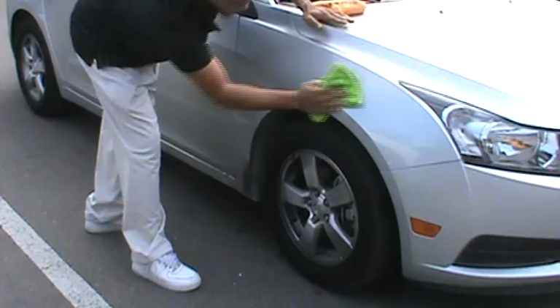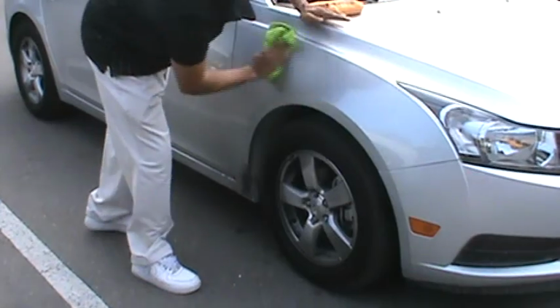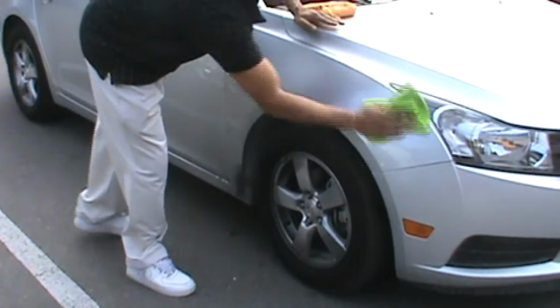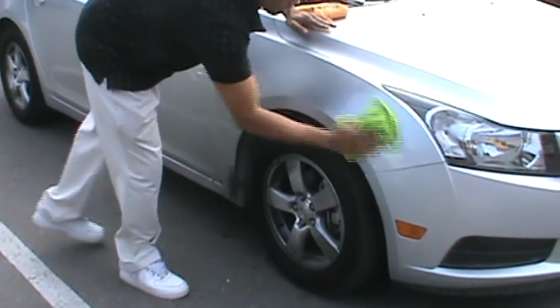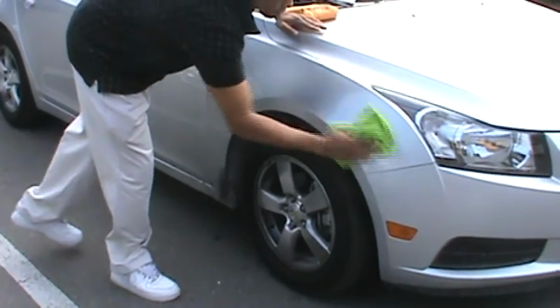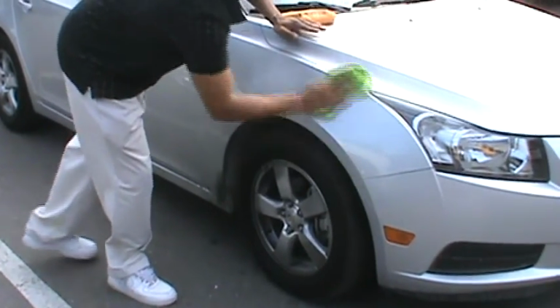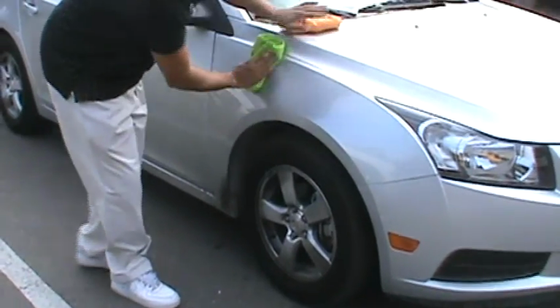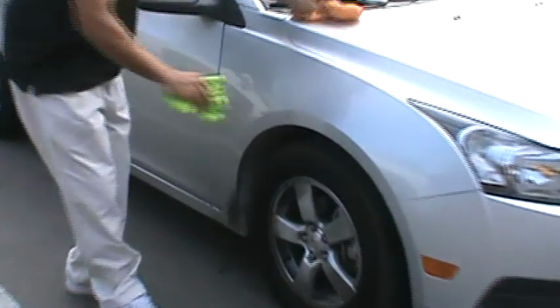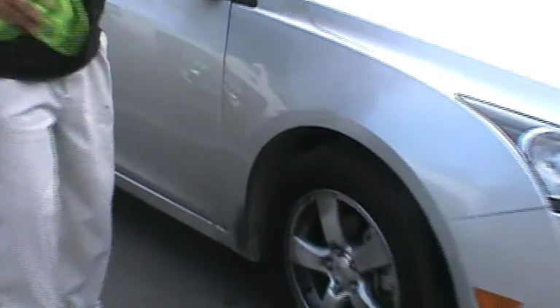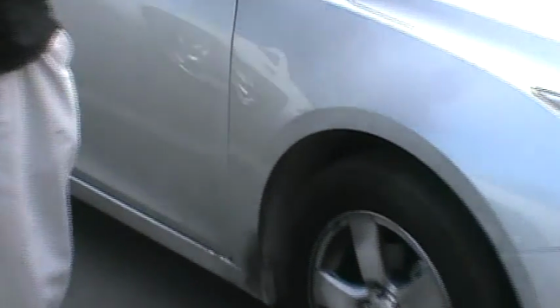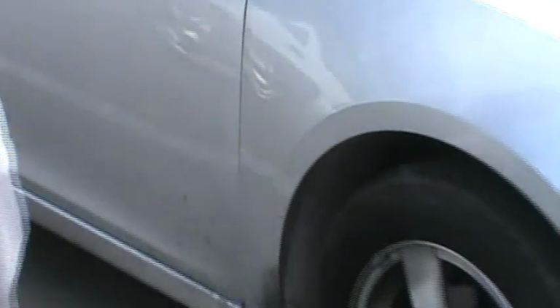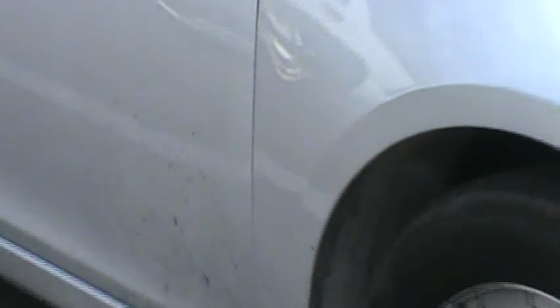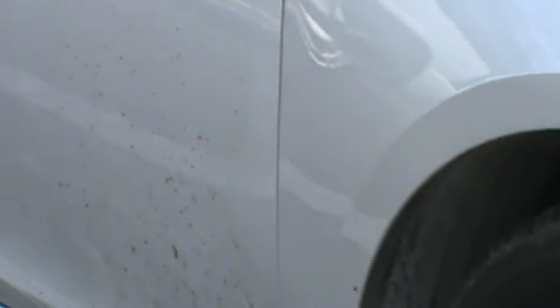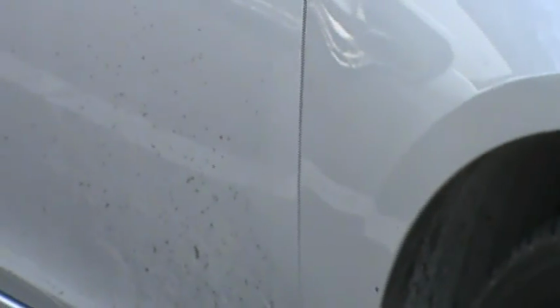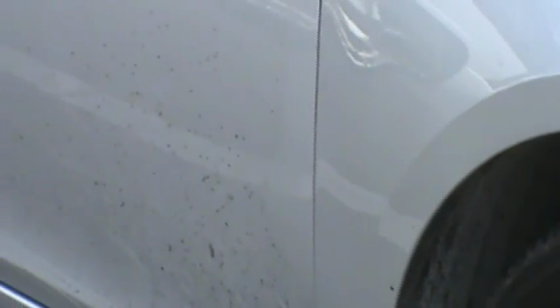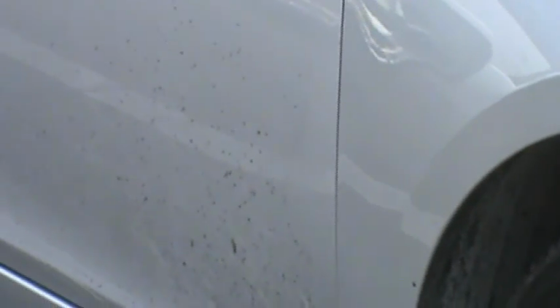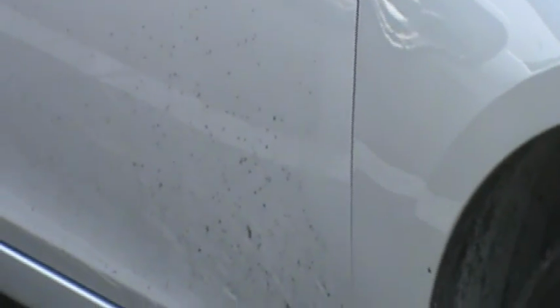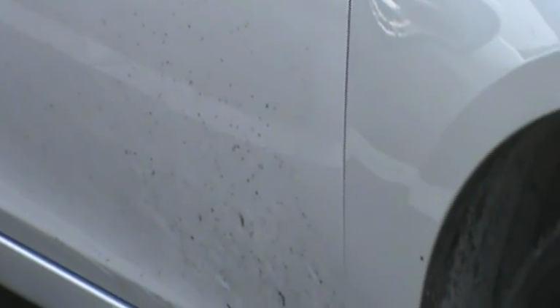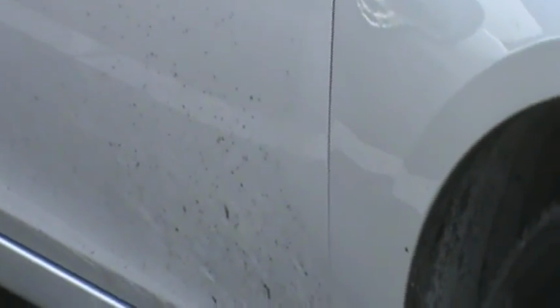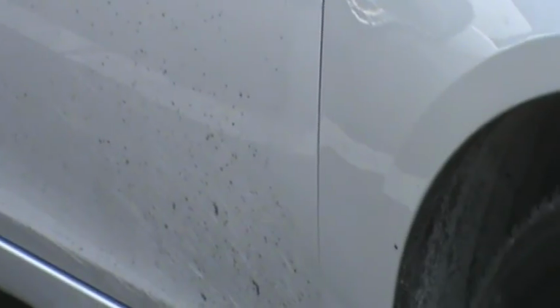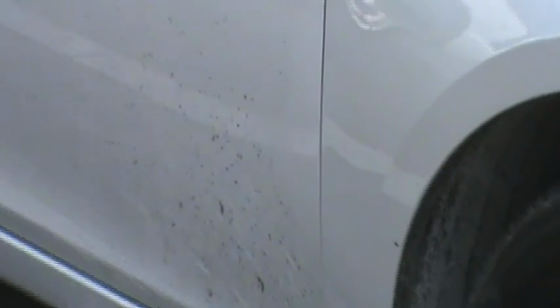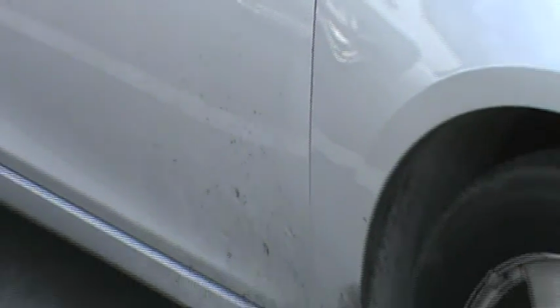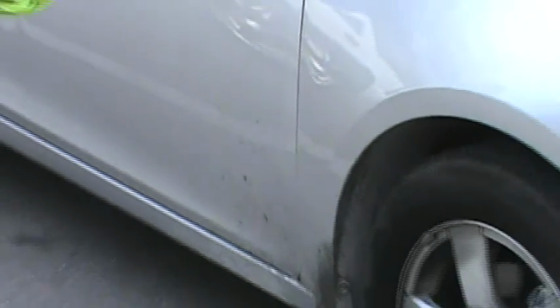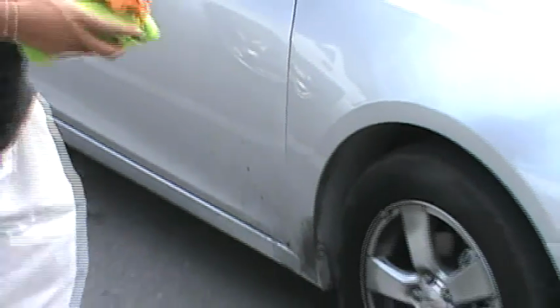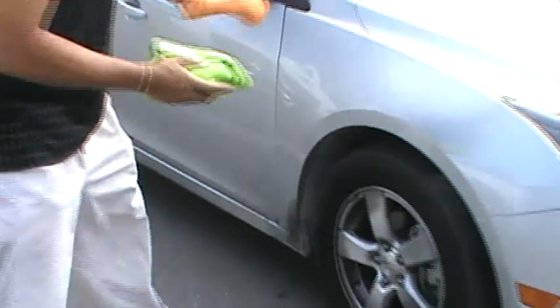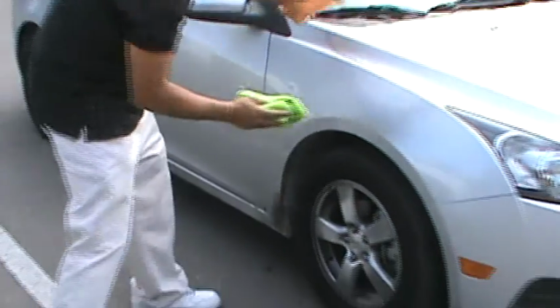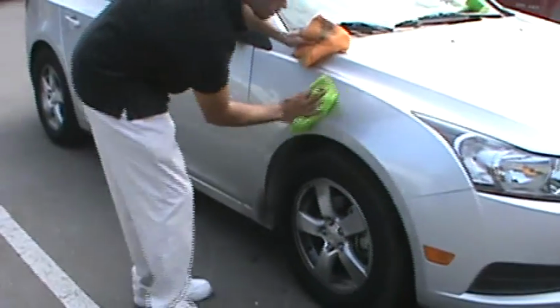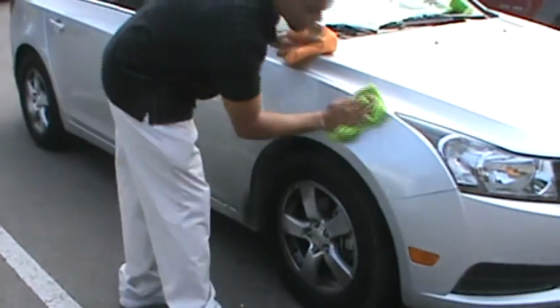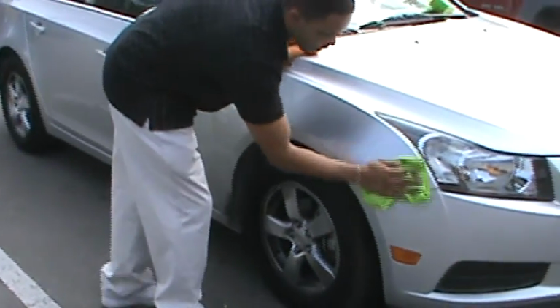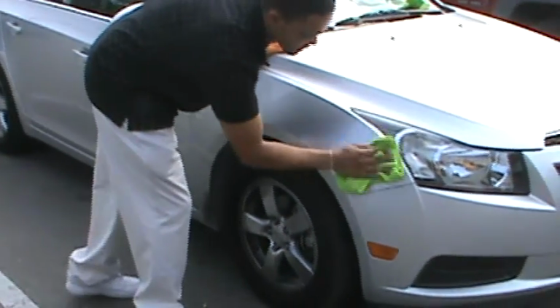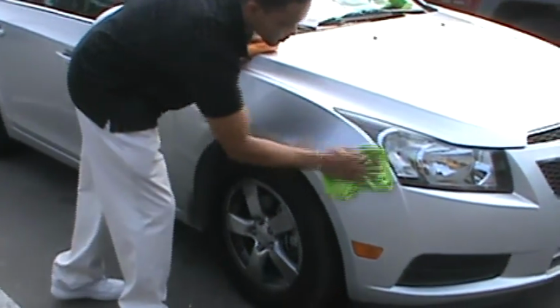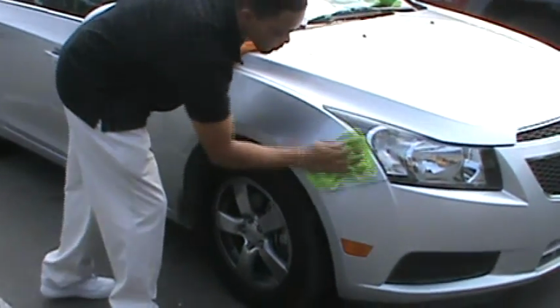Just like that — it's washed, waxed, lasts two months, UV protection for the paint so it won't fade from the sun. Simple and easy to use.